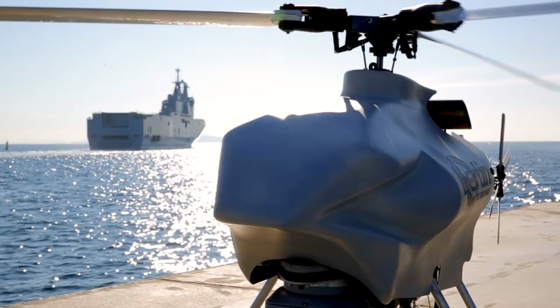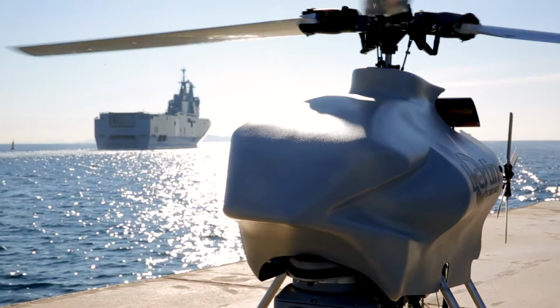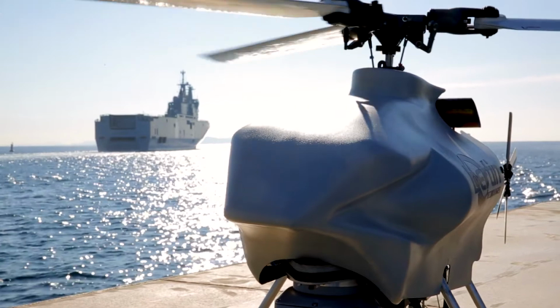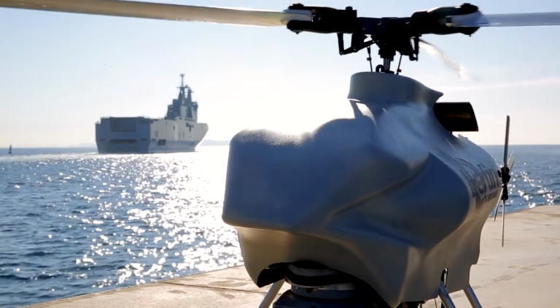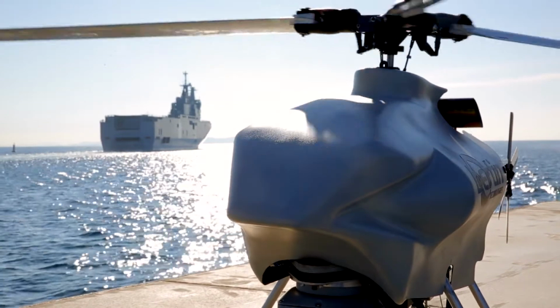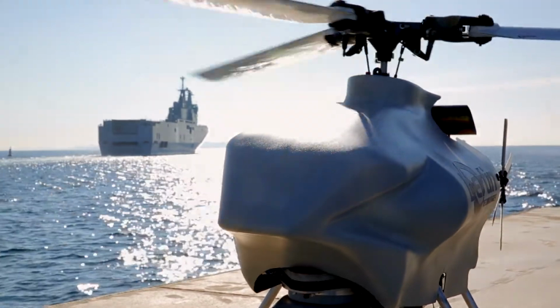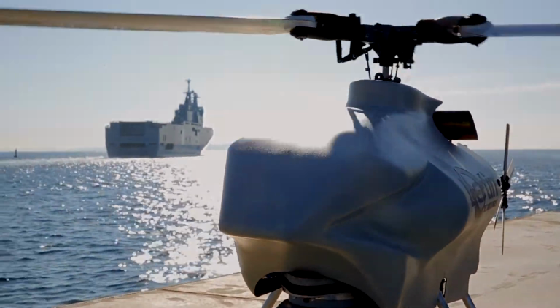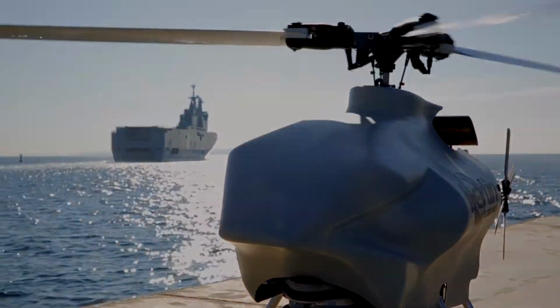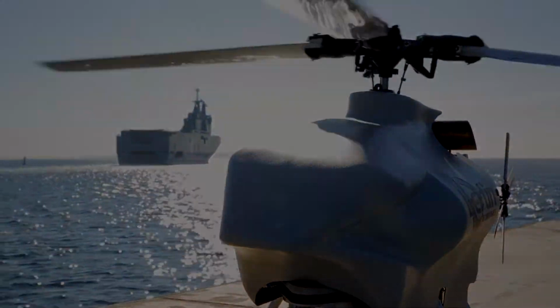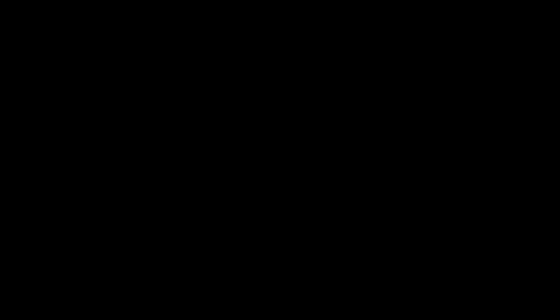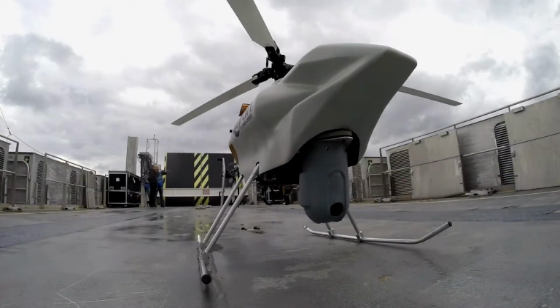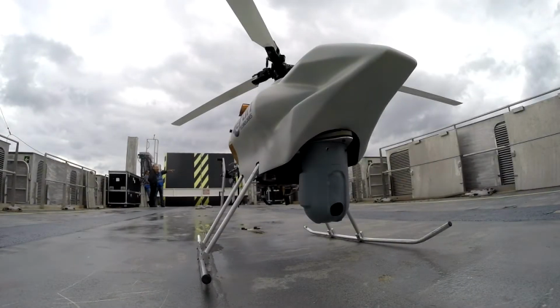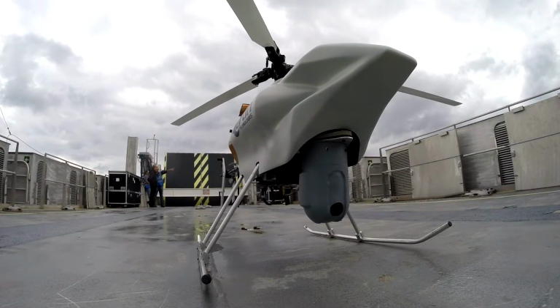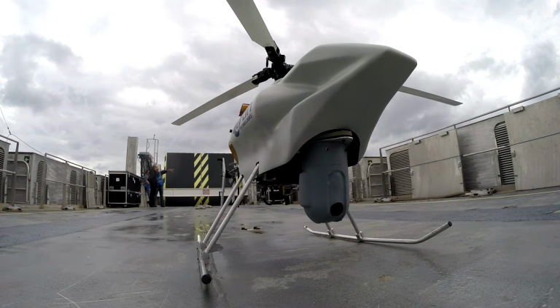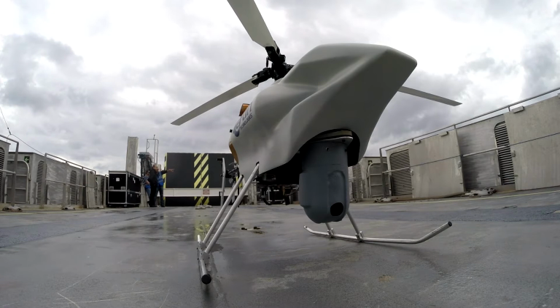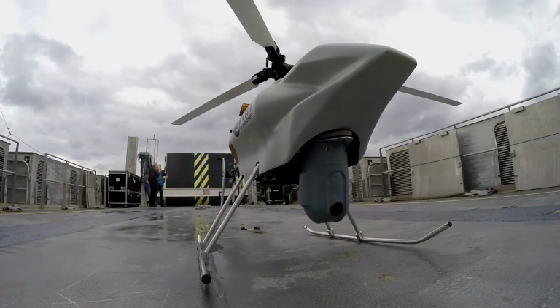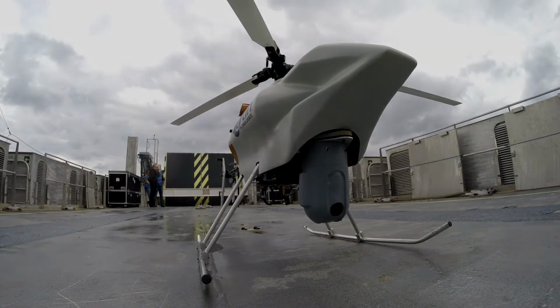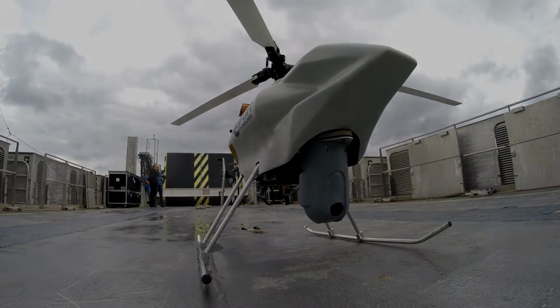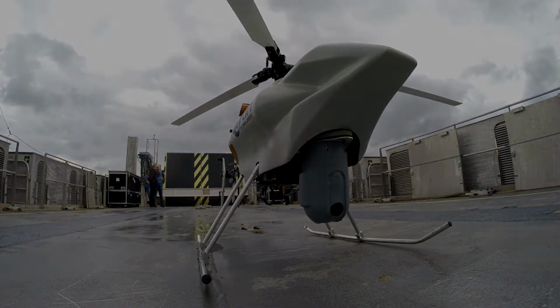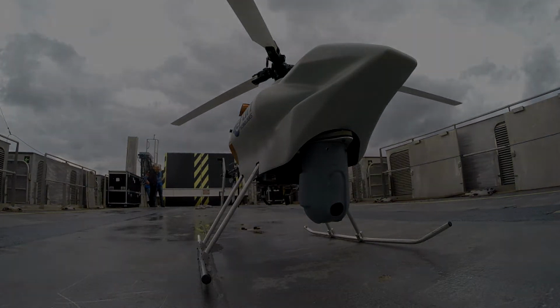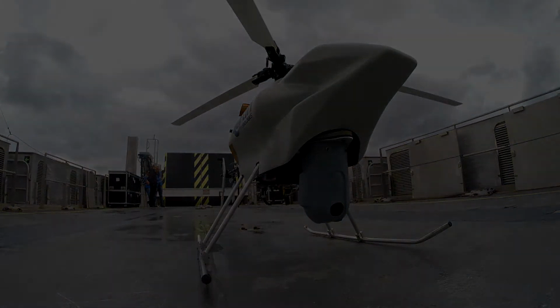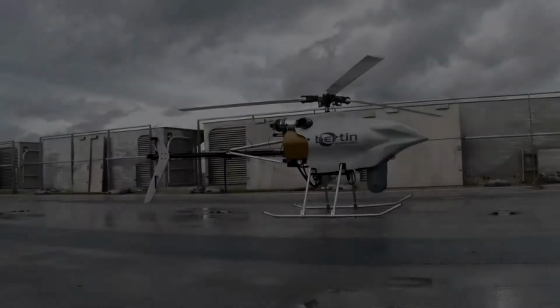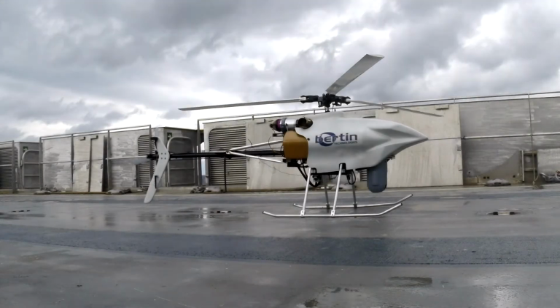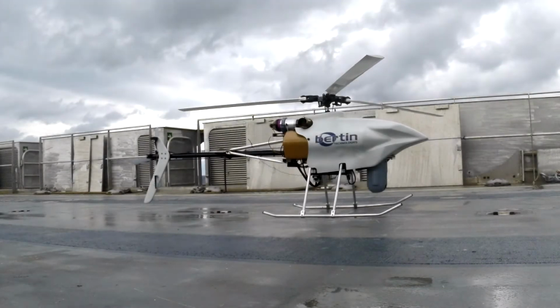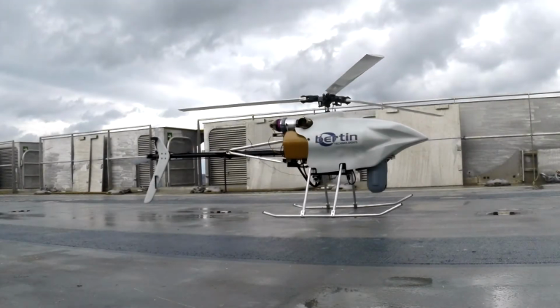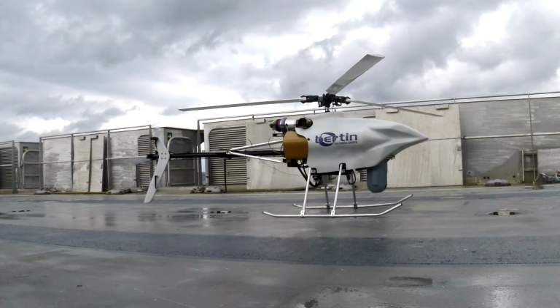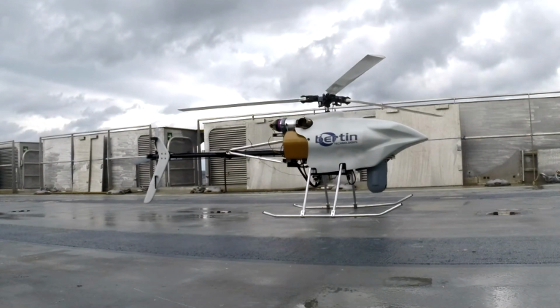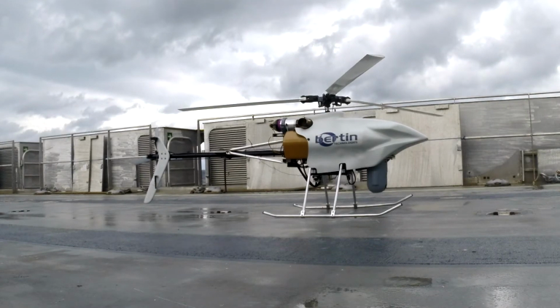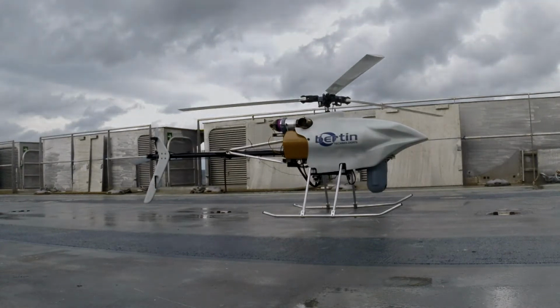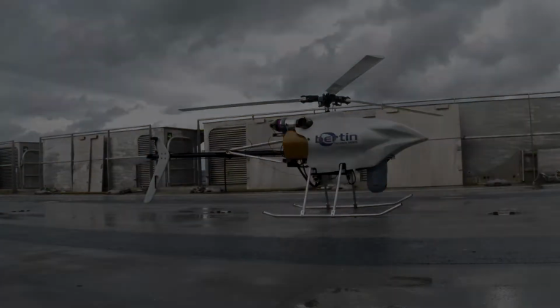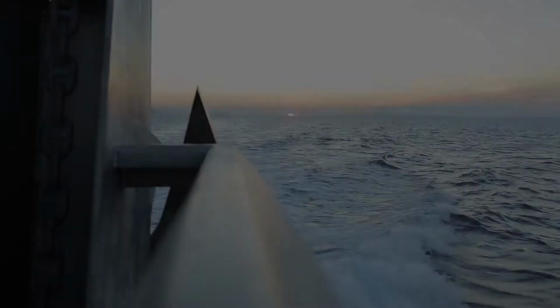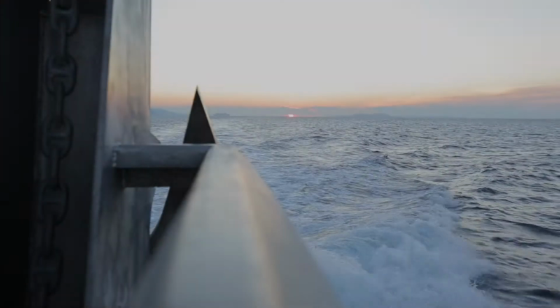The Hoveri-X helicopter drone, developed by its subsidiary Bertin Technologies, is the perfect complement to the LCAT, whether used as a sea-base connector for large amphibious vessels or in civilian logistics support.